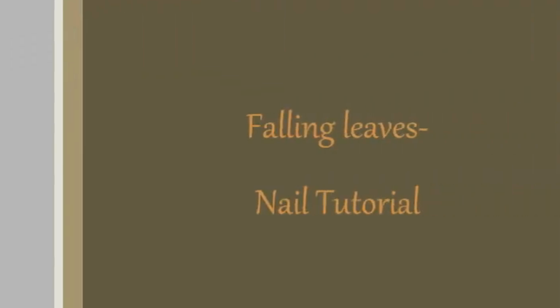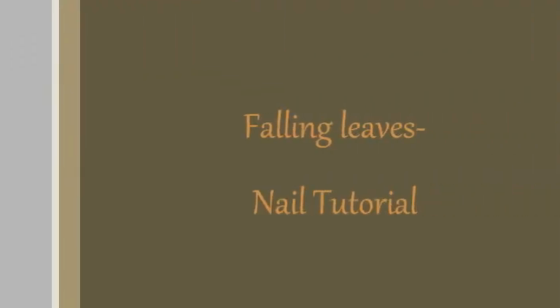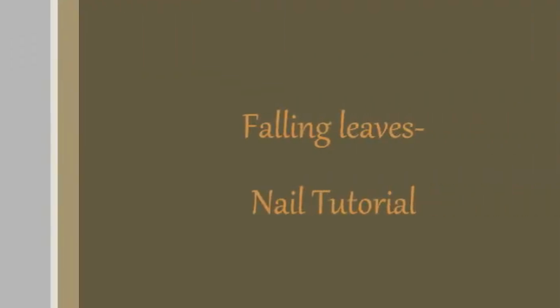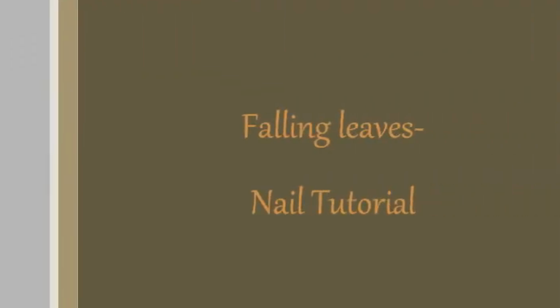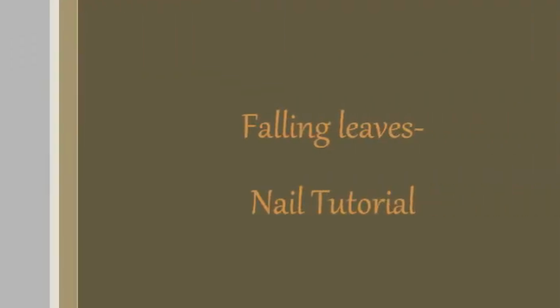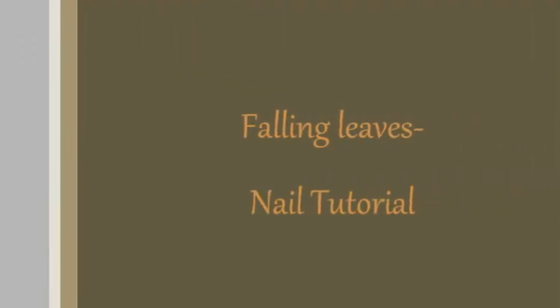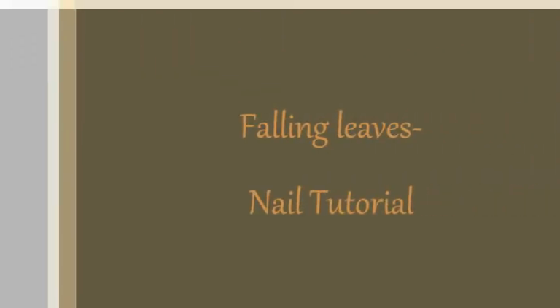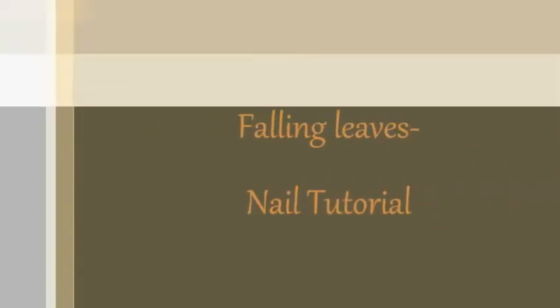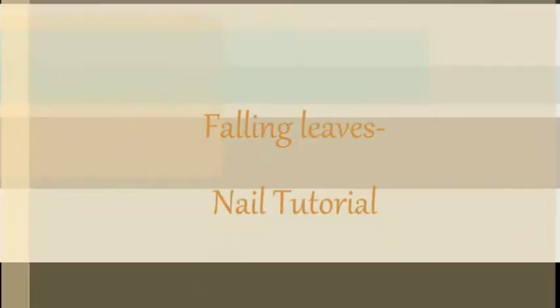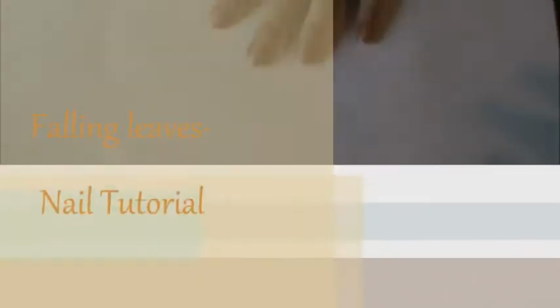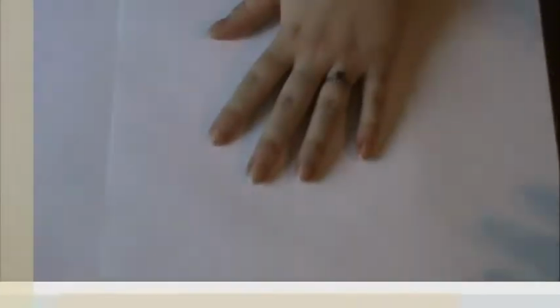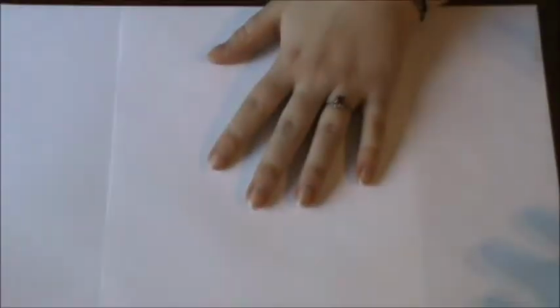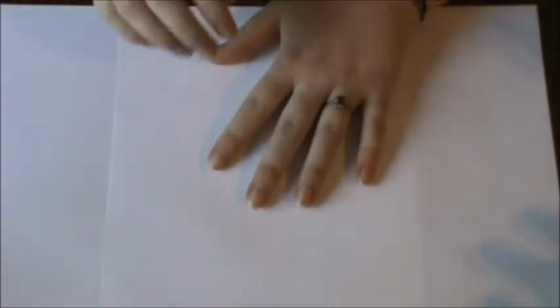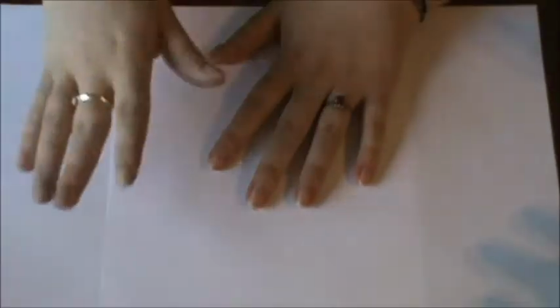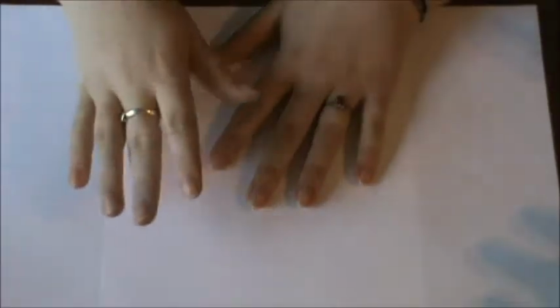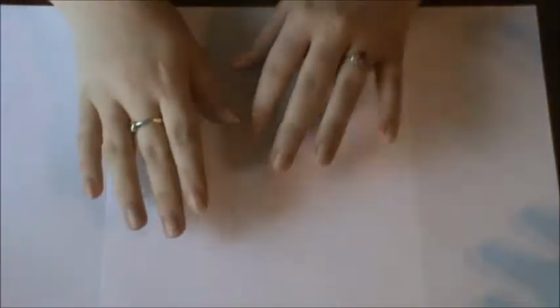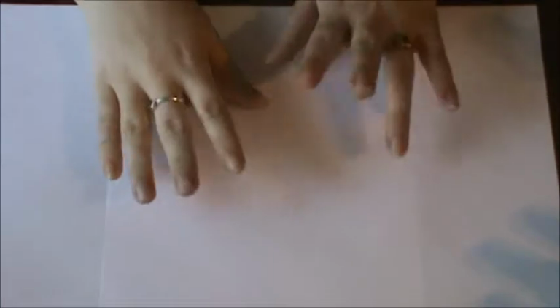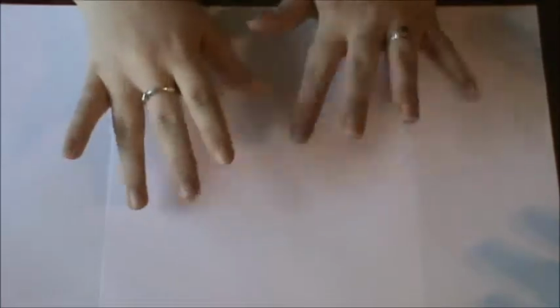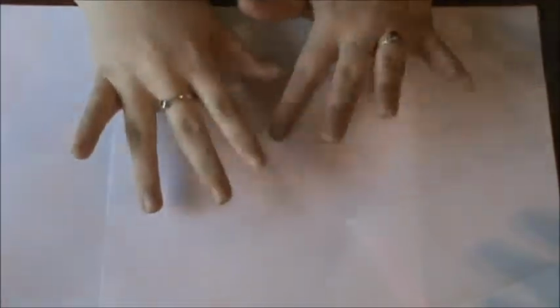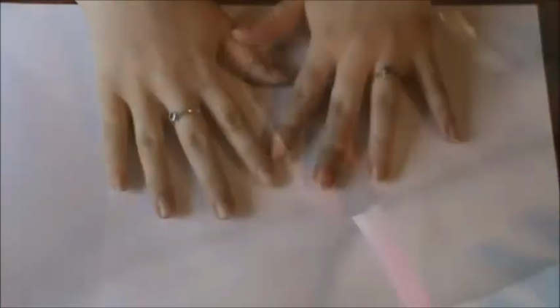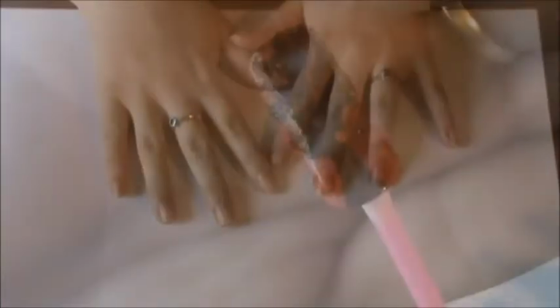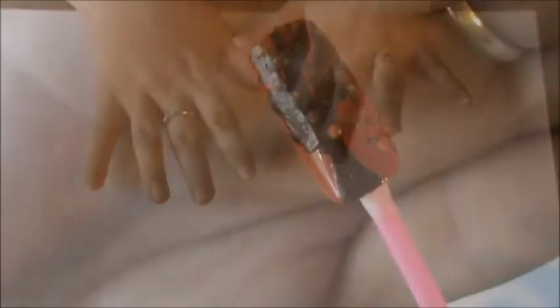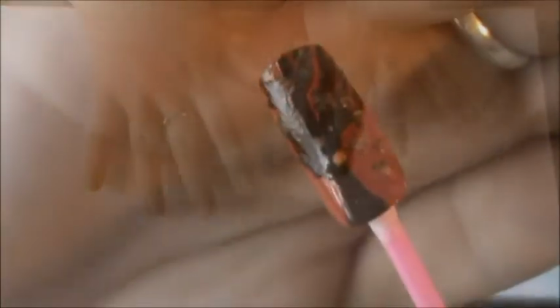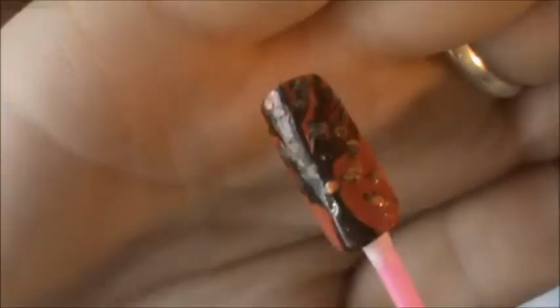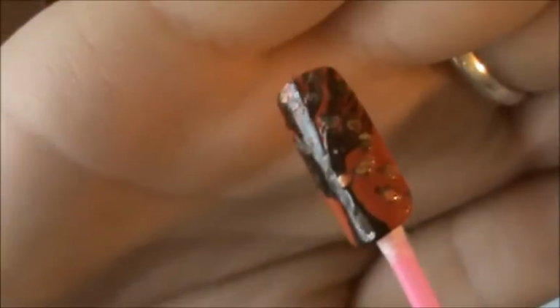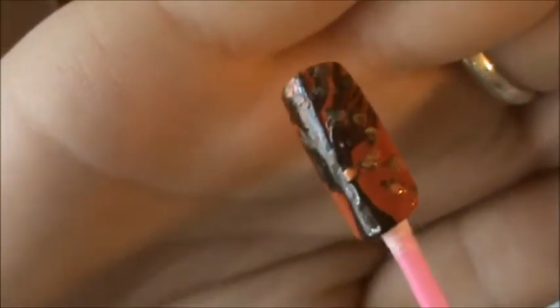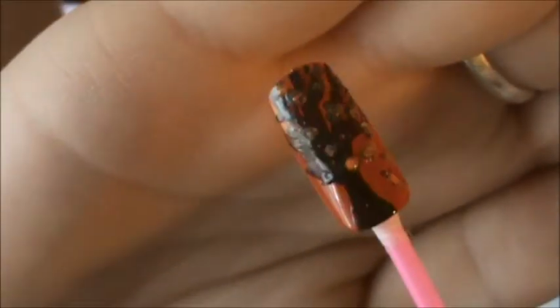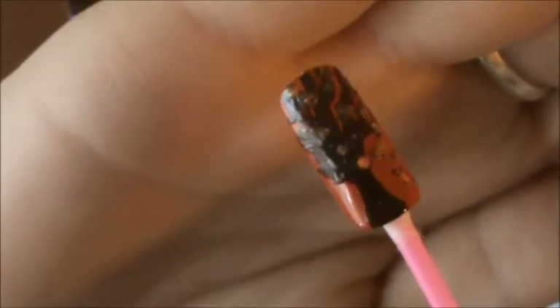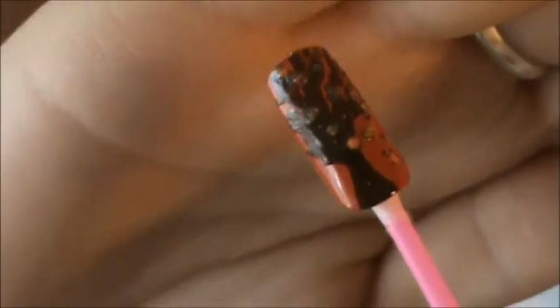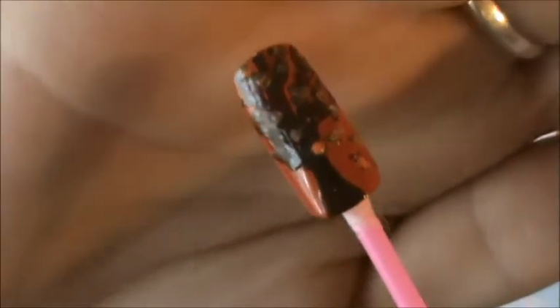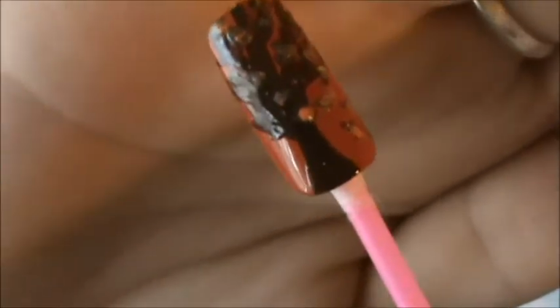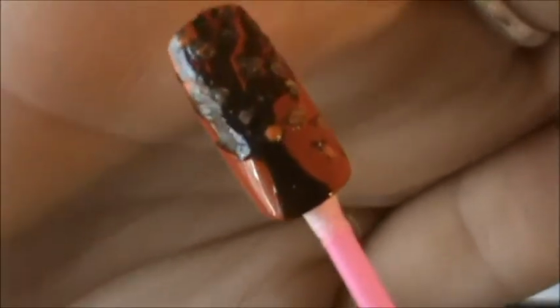Hello everyone. Today I am going to be doing a falling leaves tutorial. This is just a practice that I did.